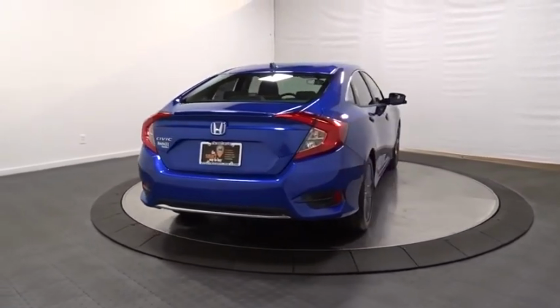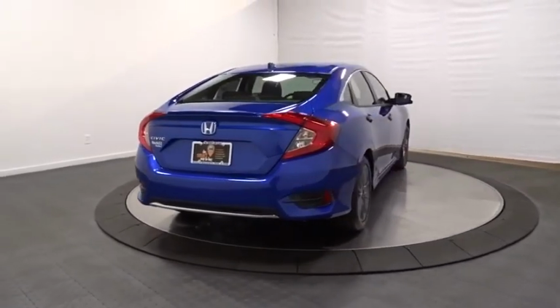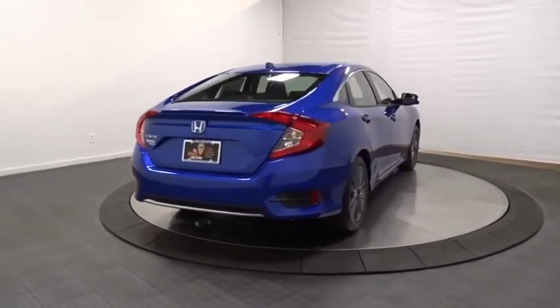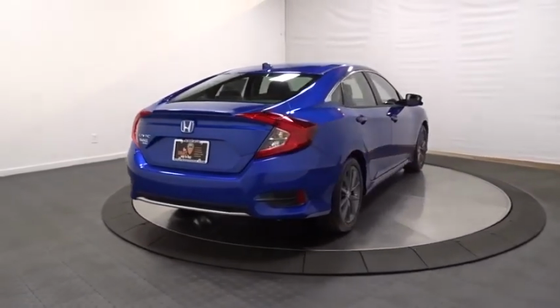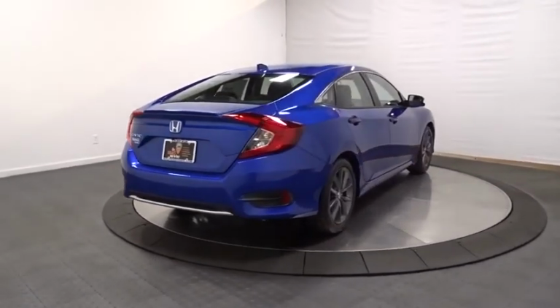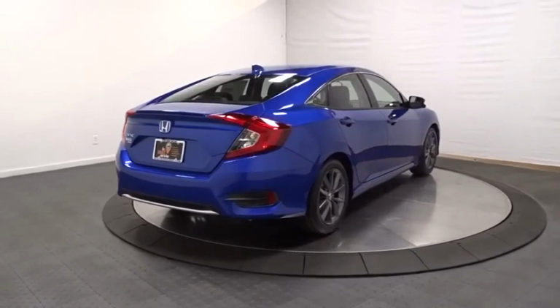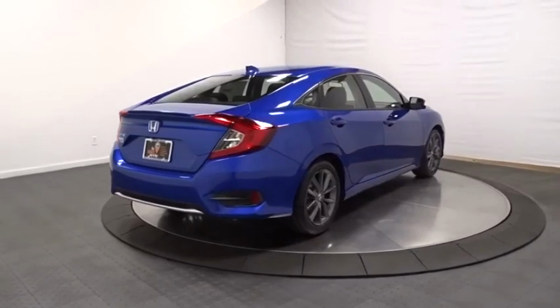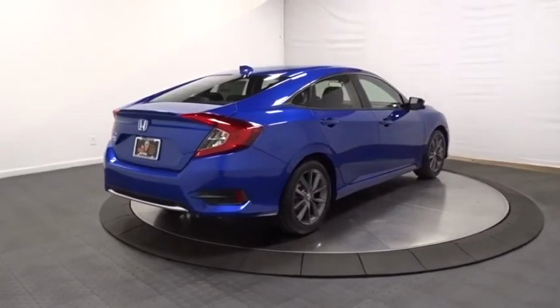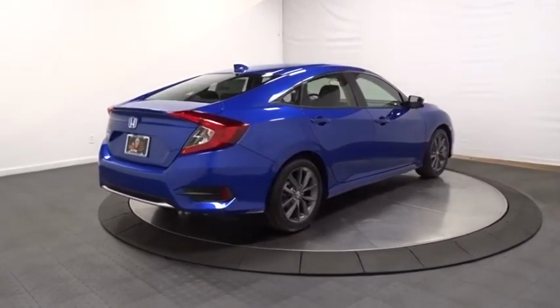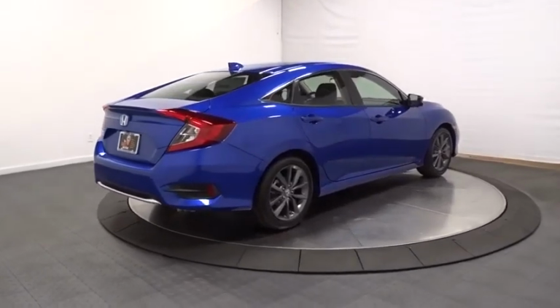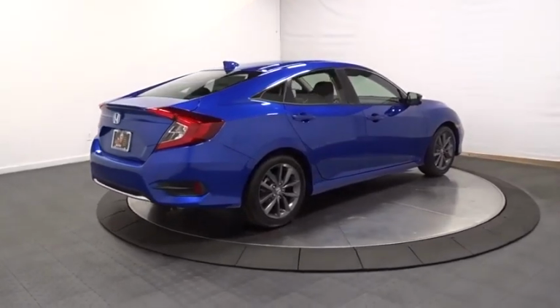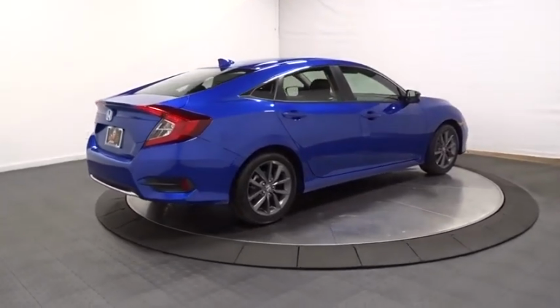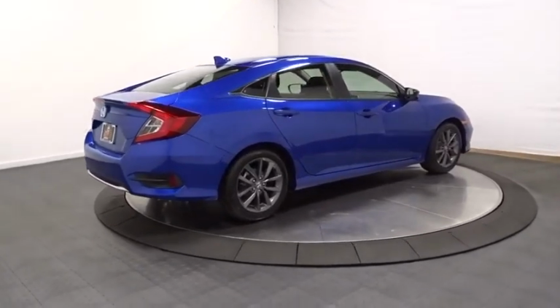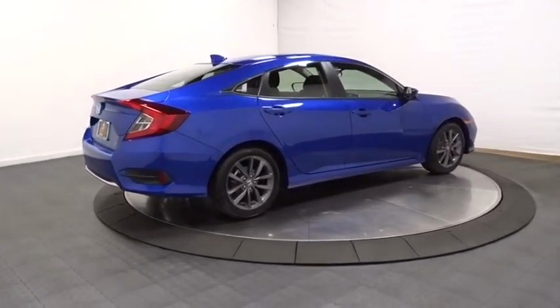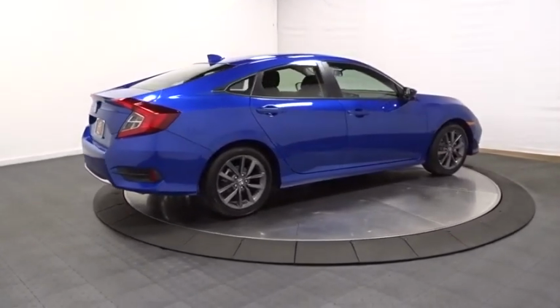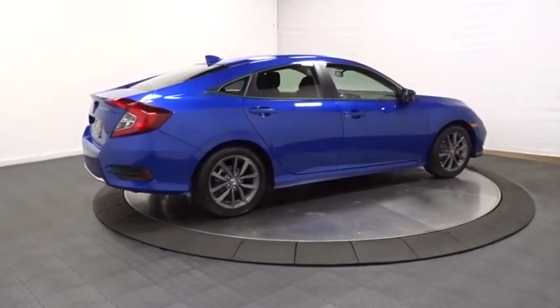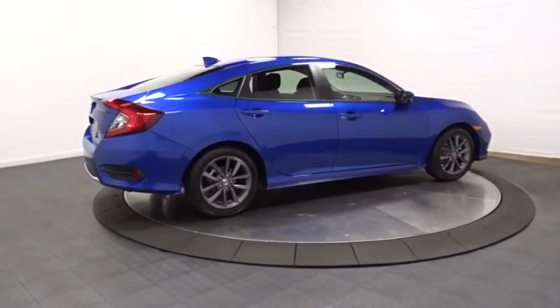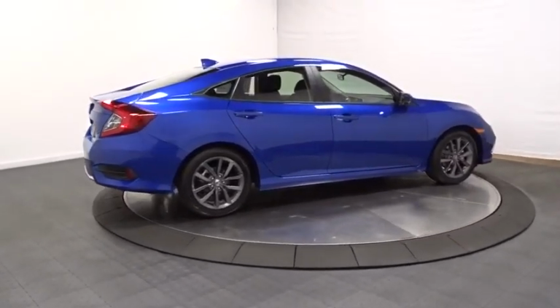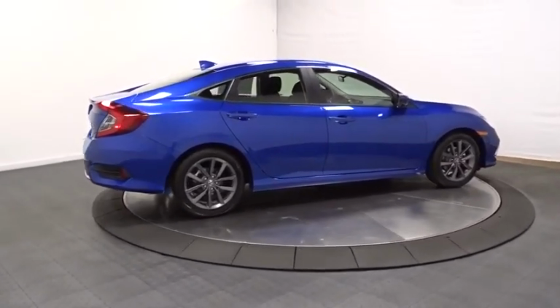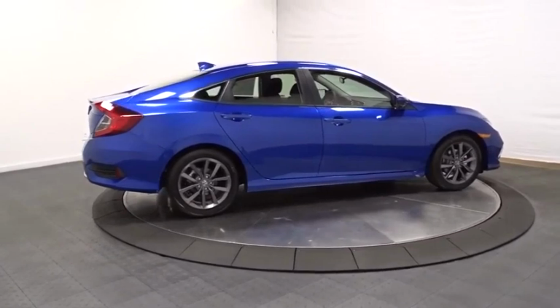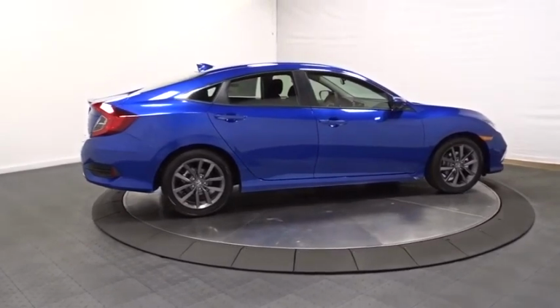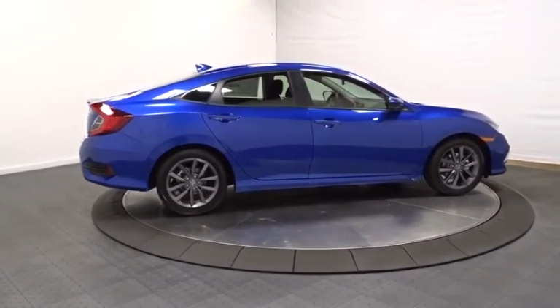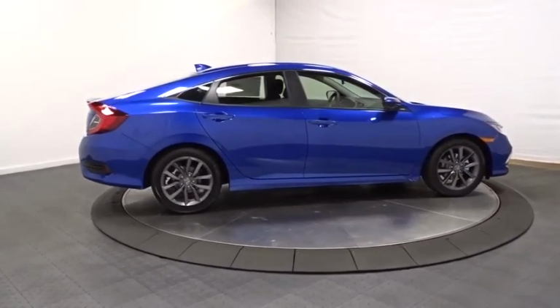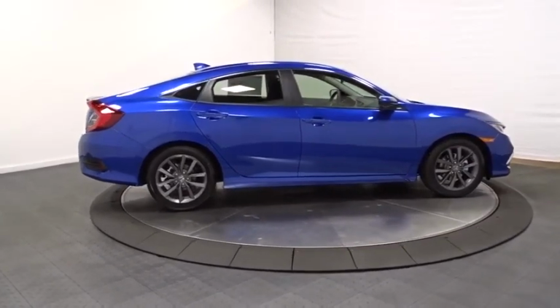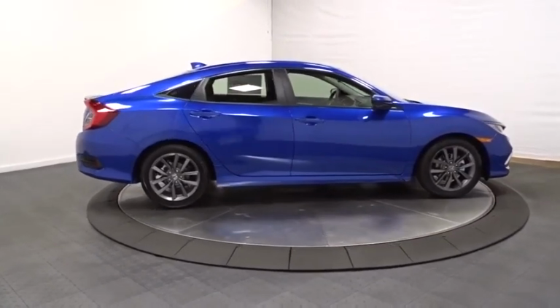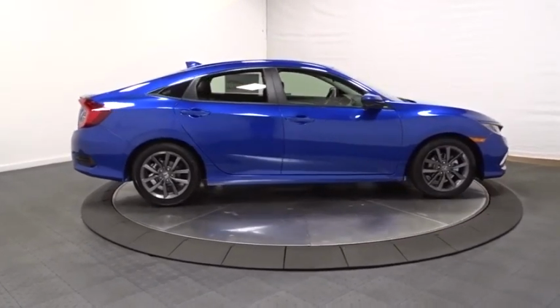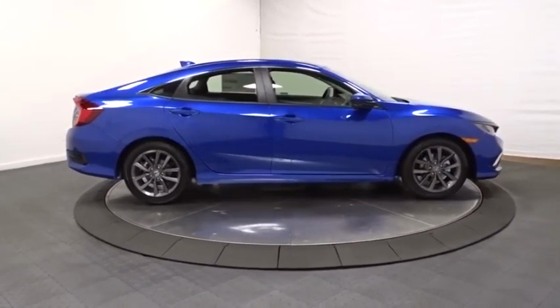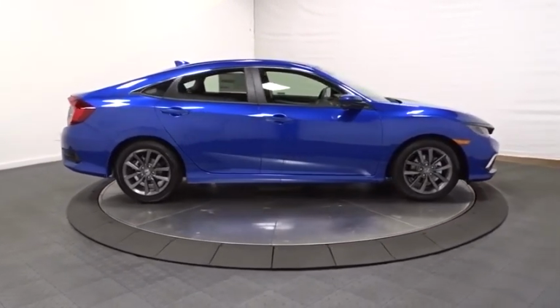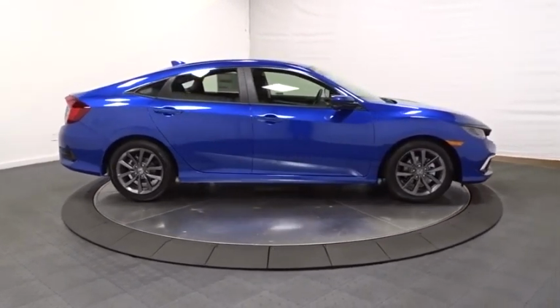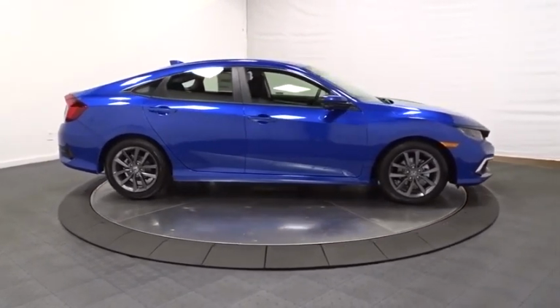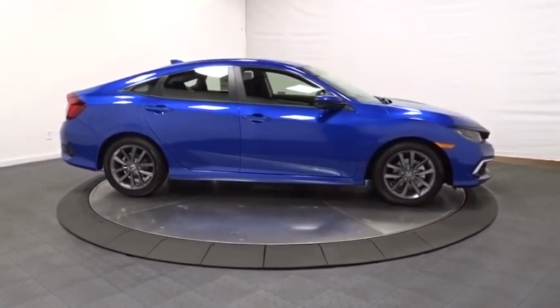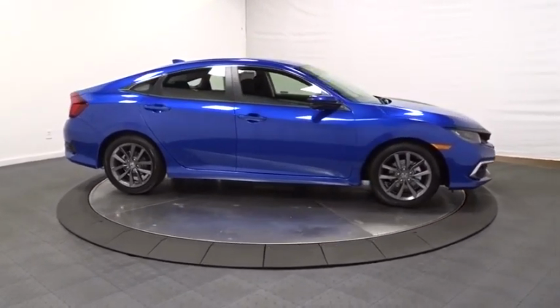Brake assist. Day and night rear view mirror. Tachometer. Cloth seat trim. Engine immobilizer. Audi color door handles. Low tire pressure warning. Power rear window sunshade. Four-piece floor mat set.